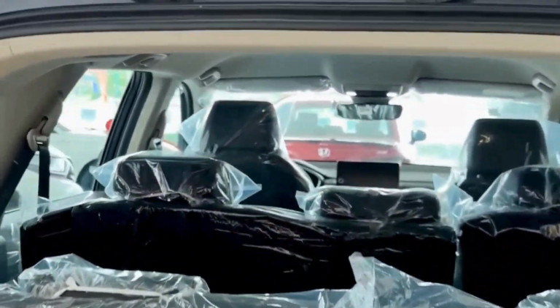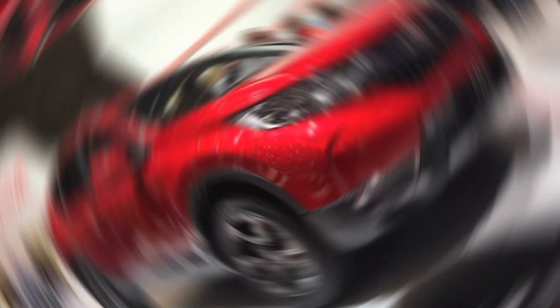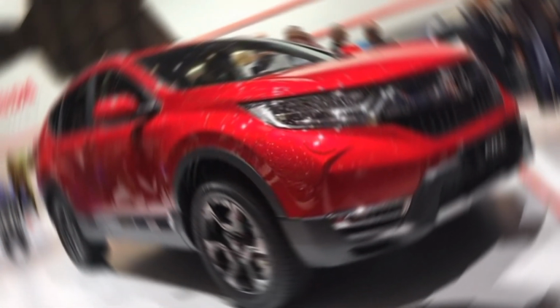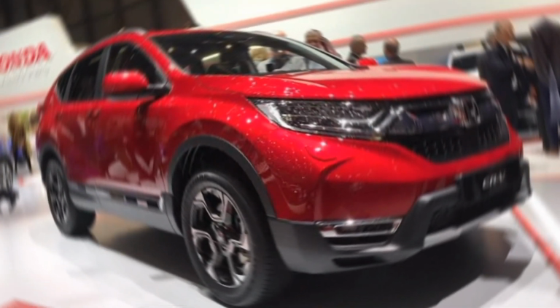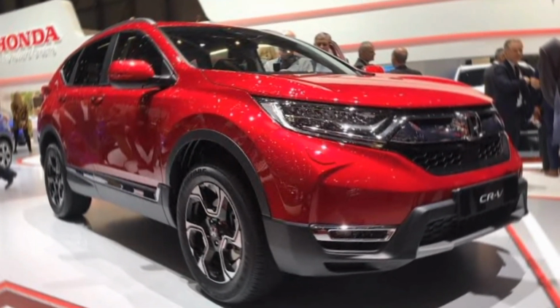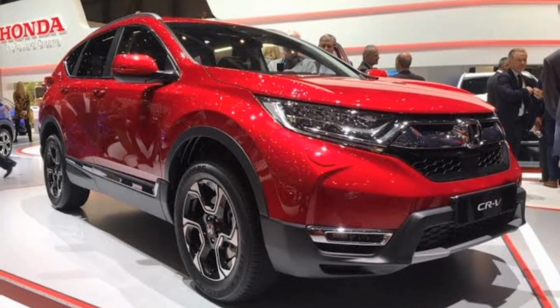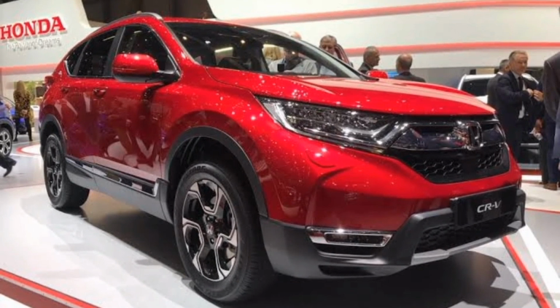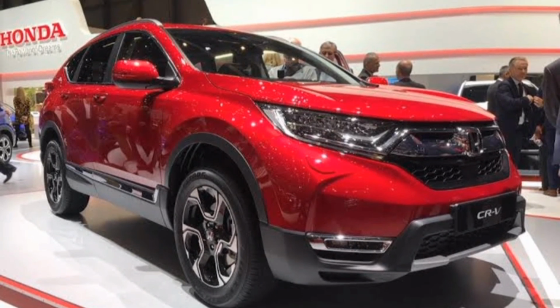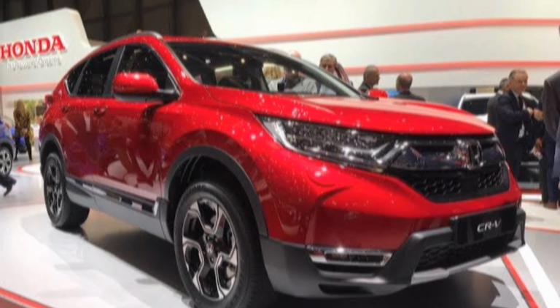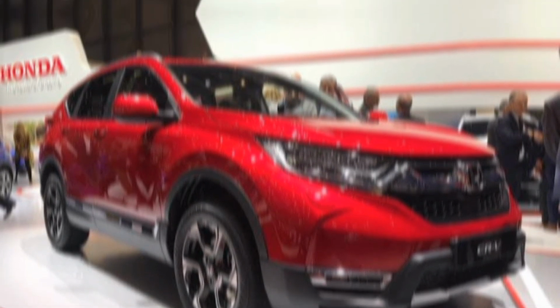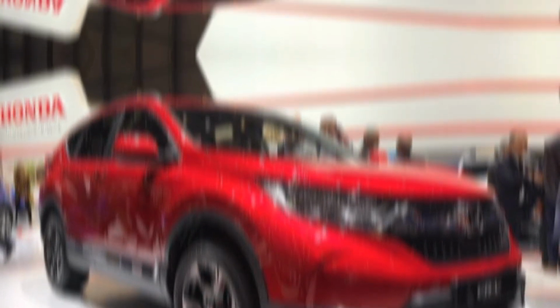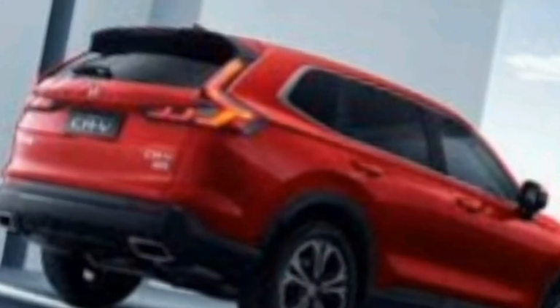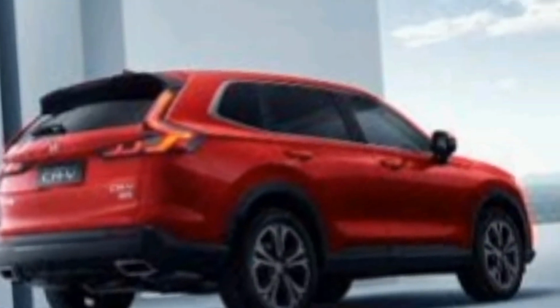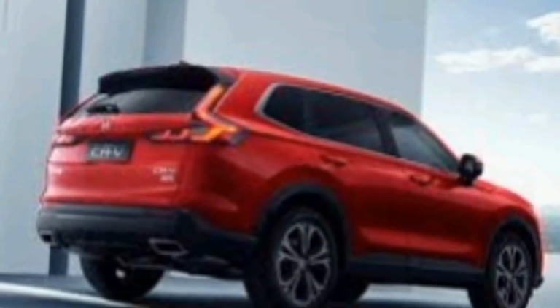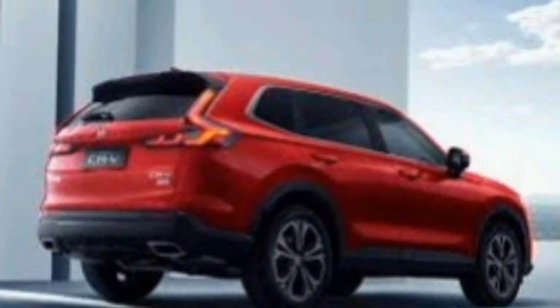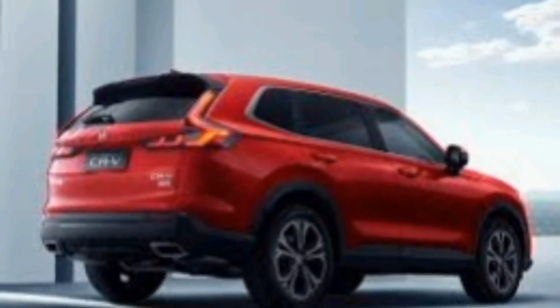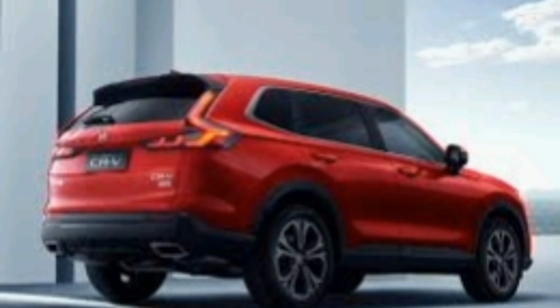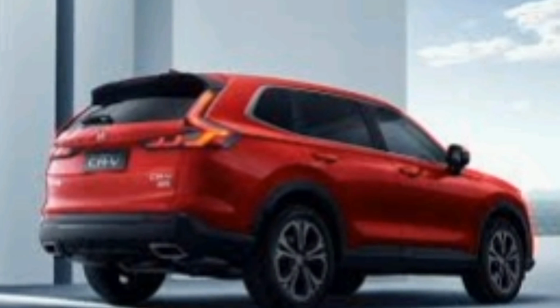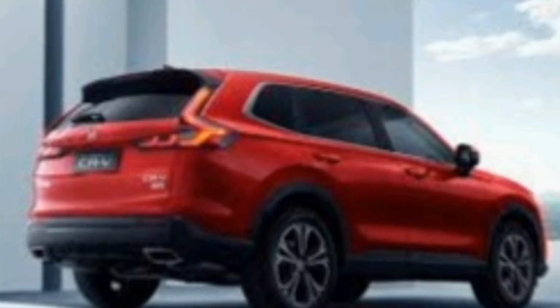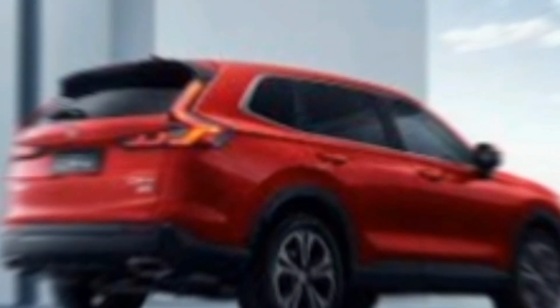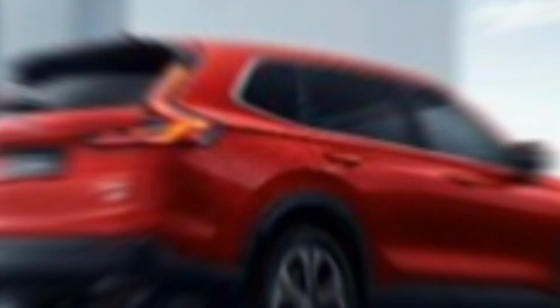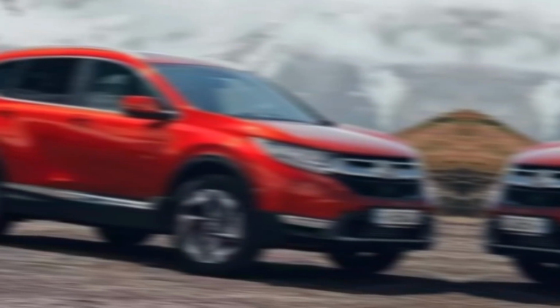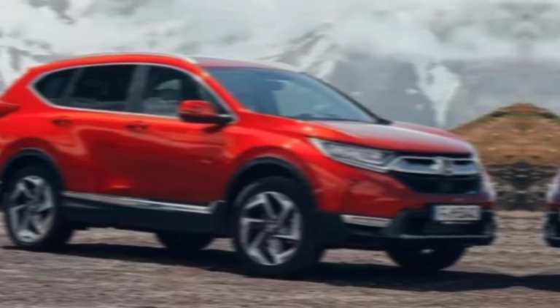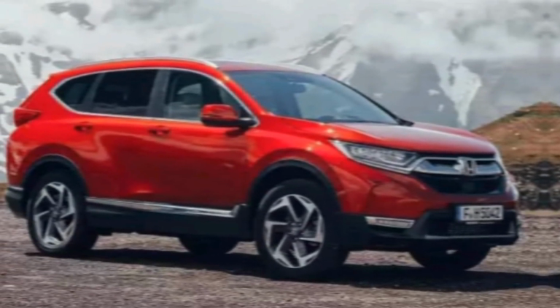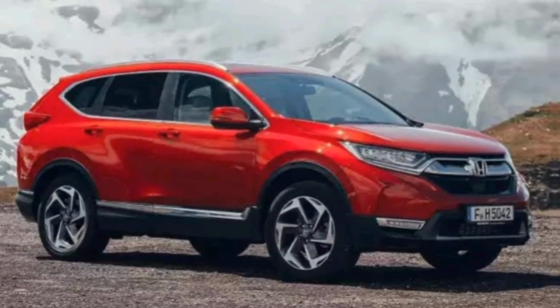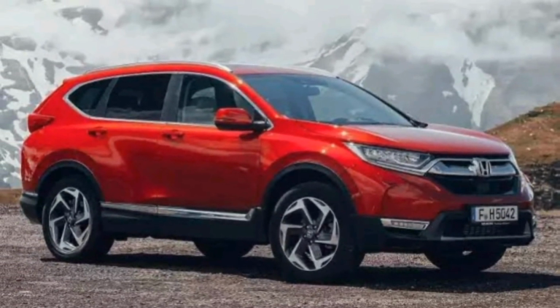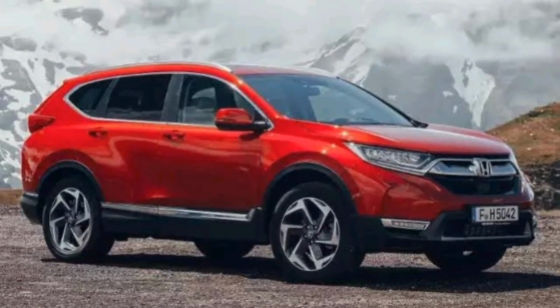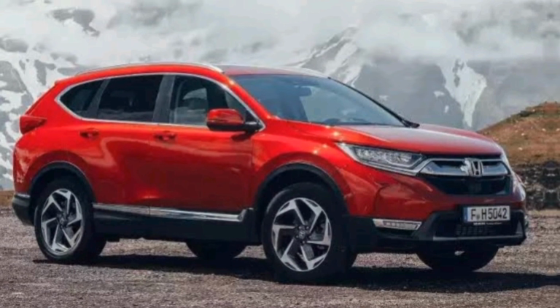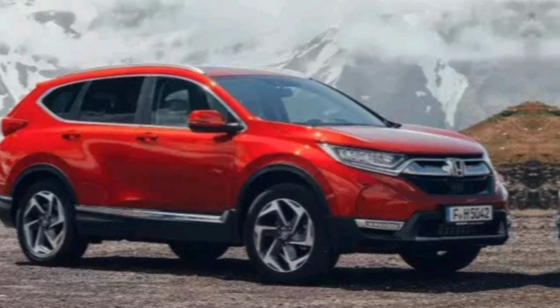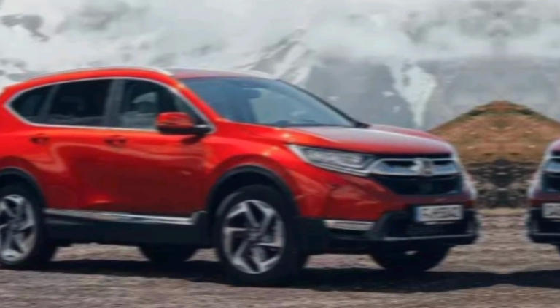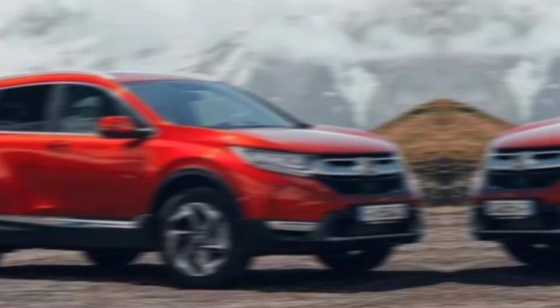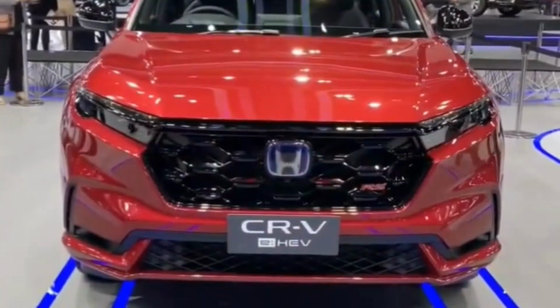Hey guys, welcome to my channel. Today we're going to be talking about the all-new 2024 Honda CR-V. The CR-V has been one of the most popular compact SUVs on the market for years, and for good reason — it's reliable, fuel efficient, and spacious.